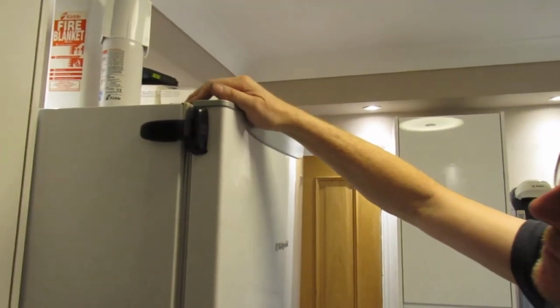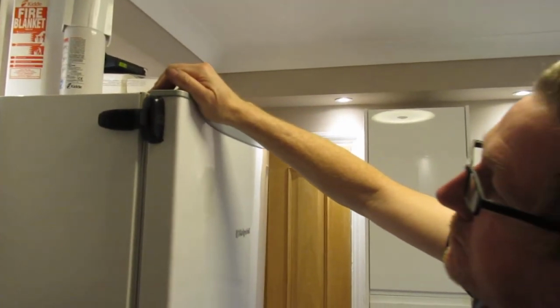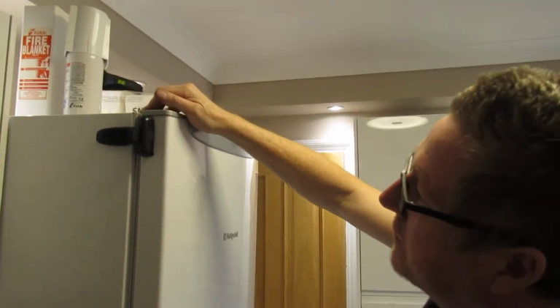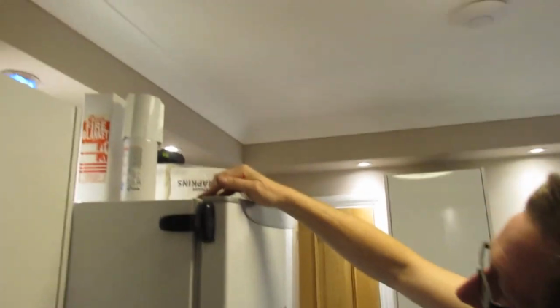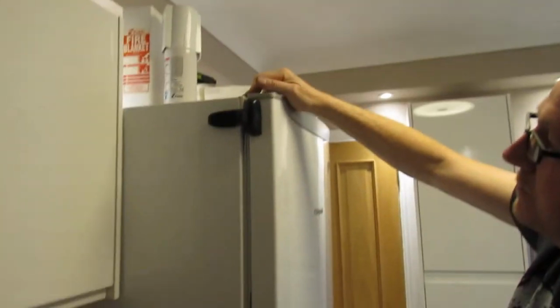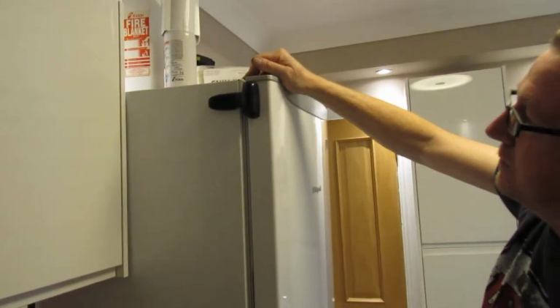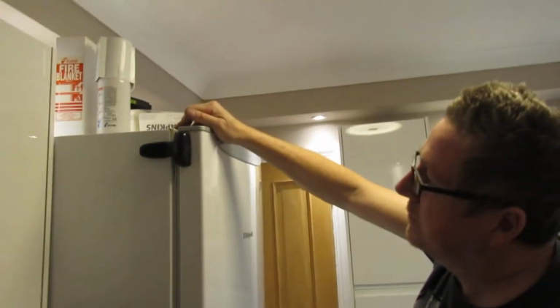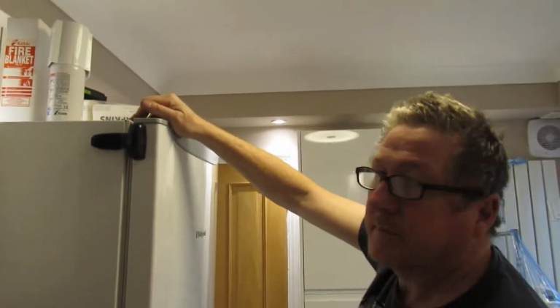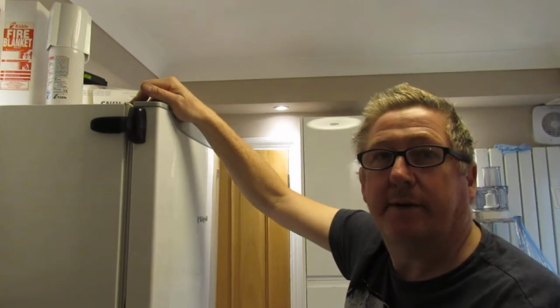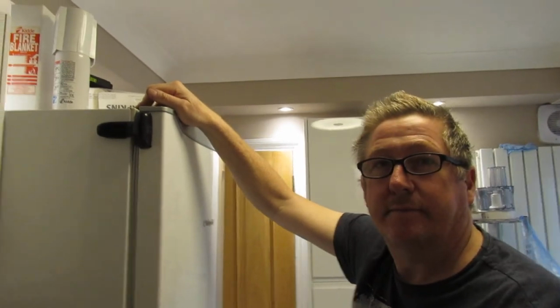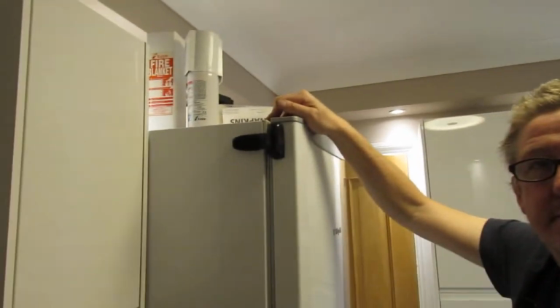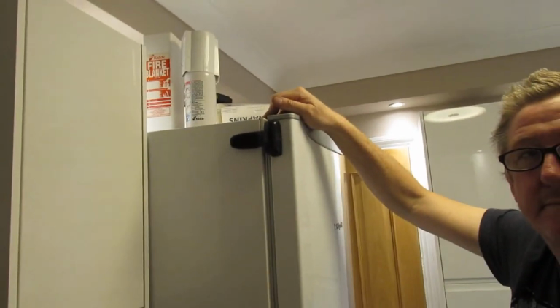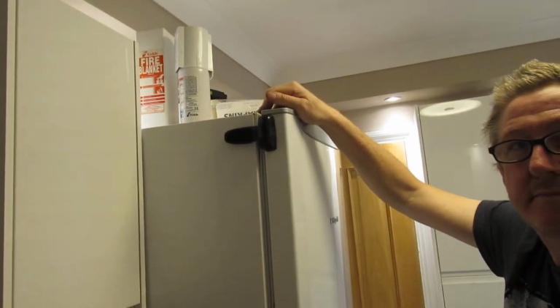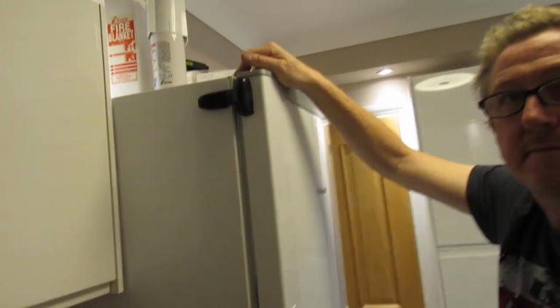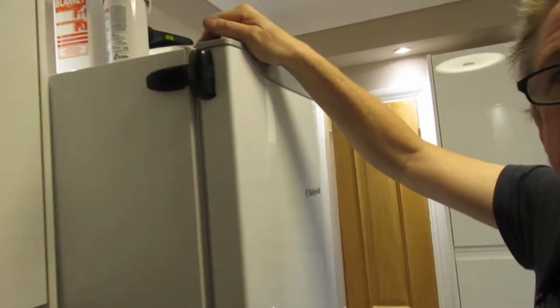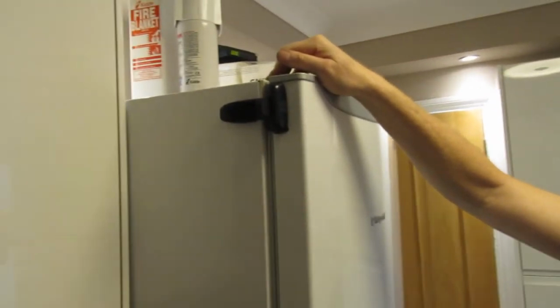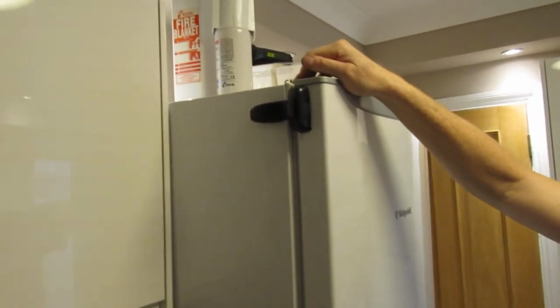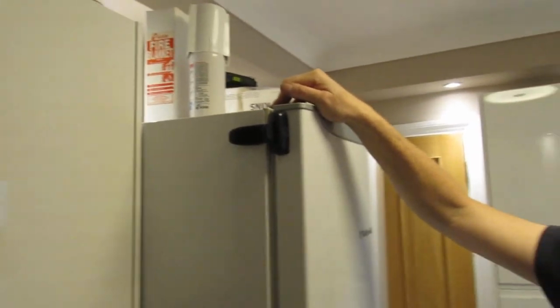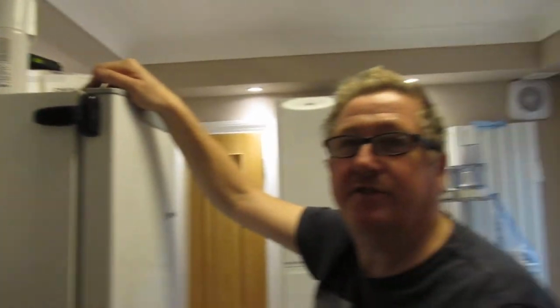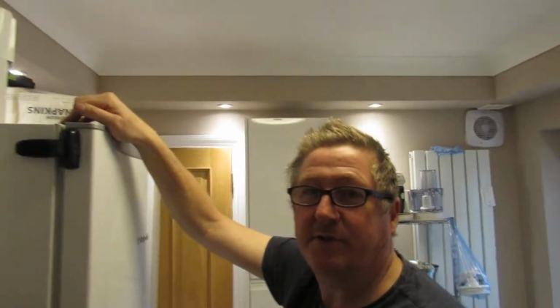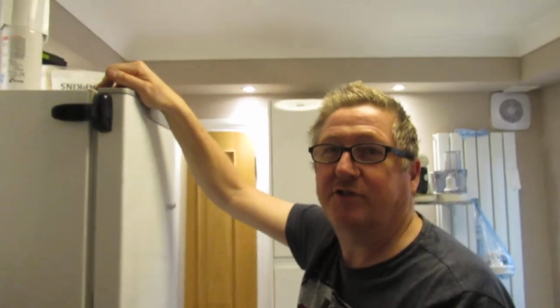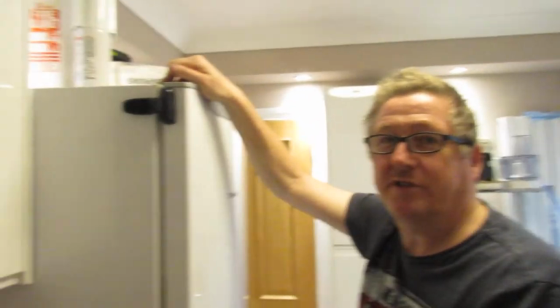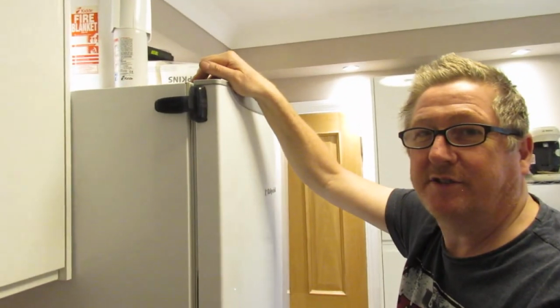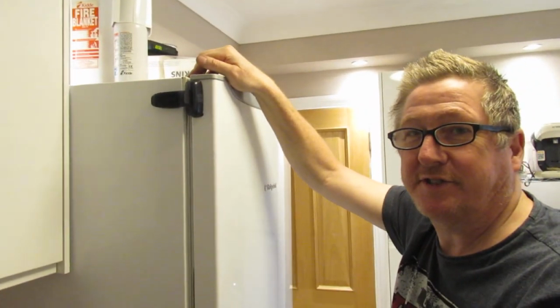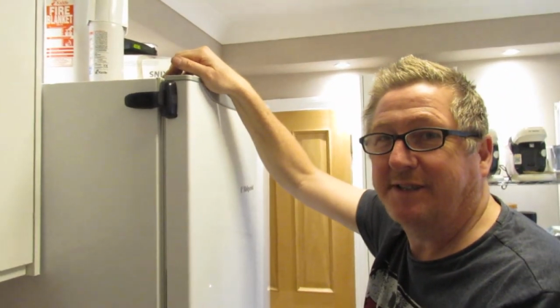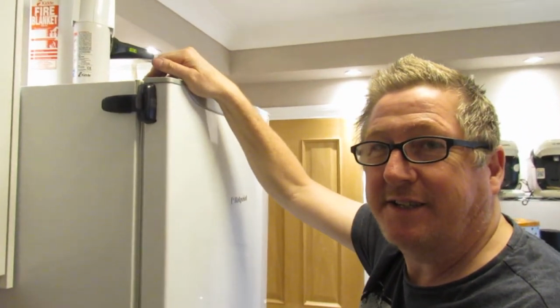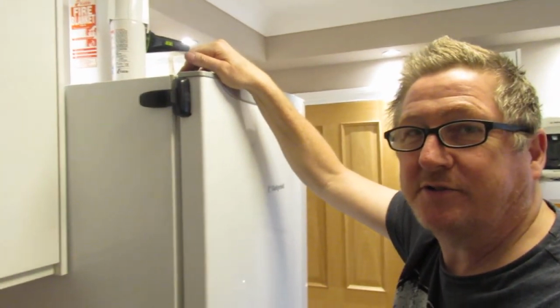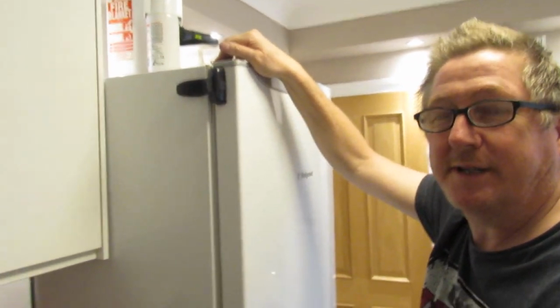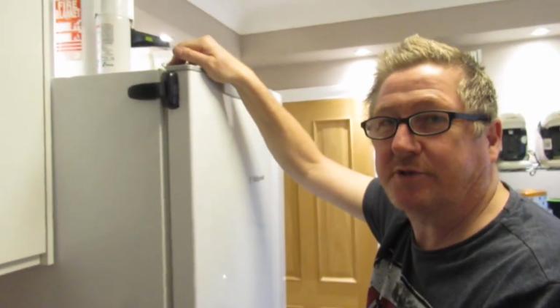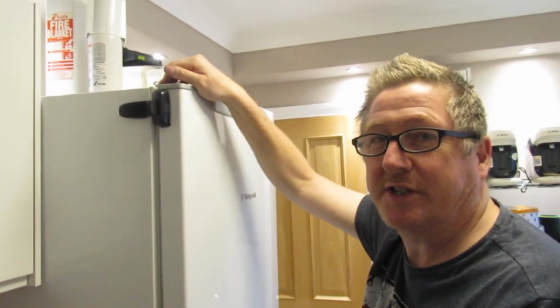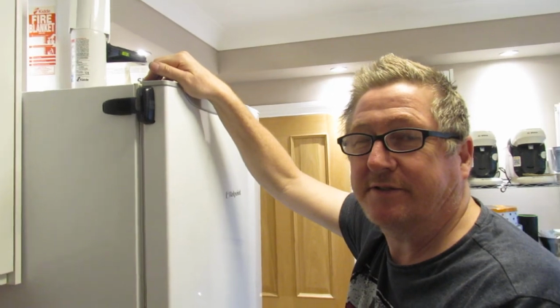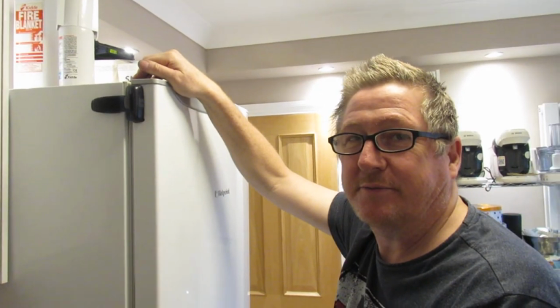So ten out of ten basically. If you are thinking about buying one of these, I'm sure it'll work for you. If this has helped you keep your fridge door shut and little fingers out, please subscribe to our channel — thanks very much.